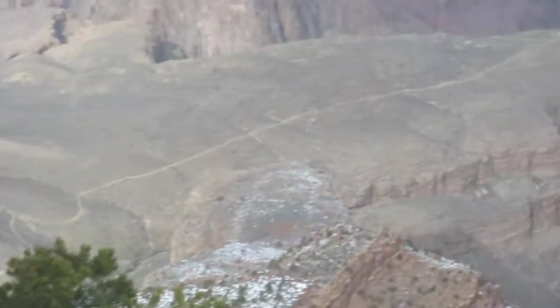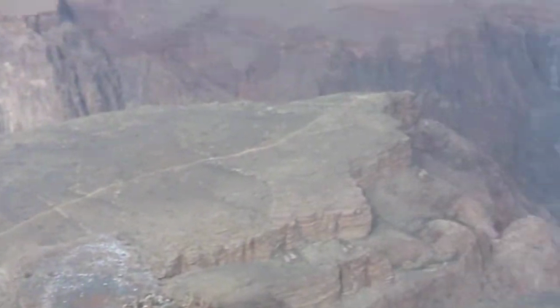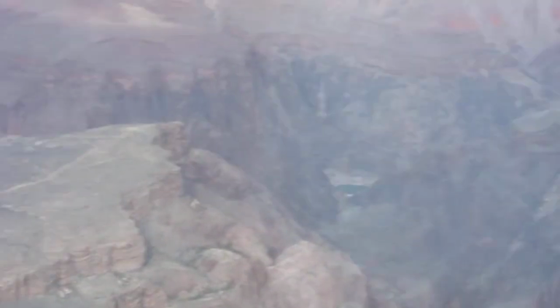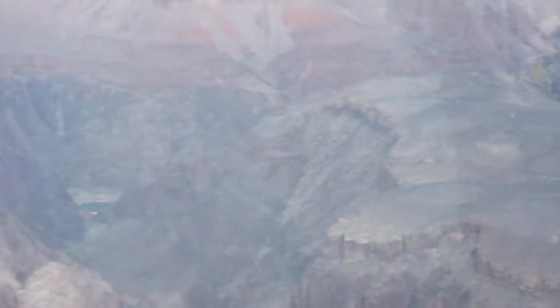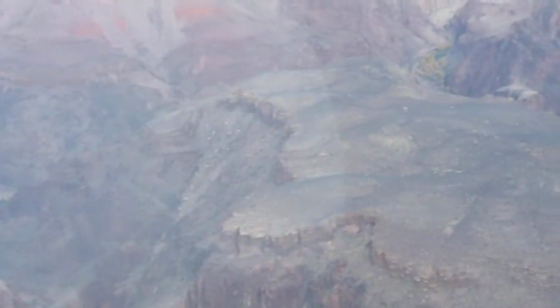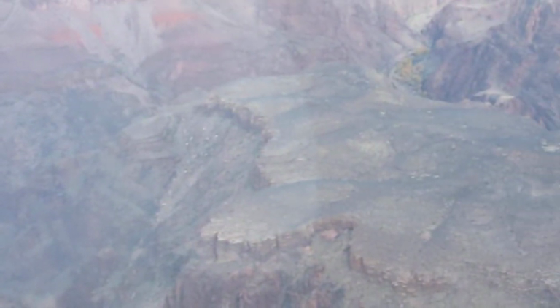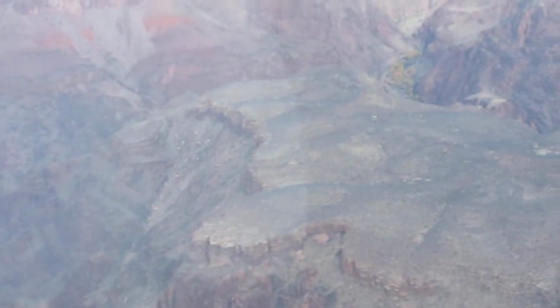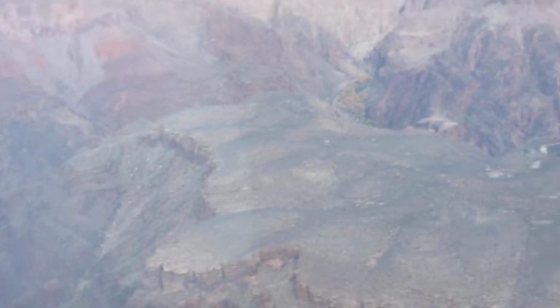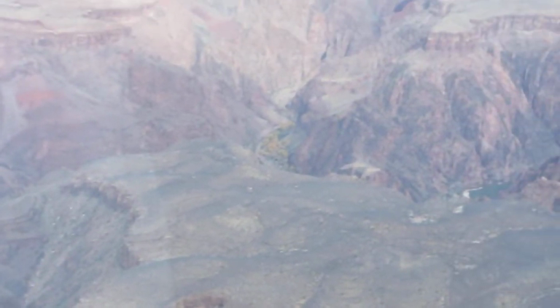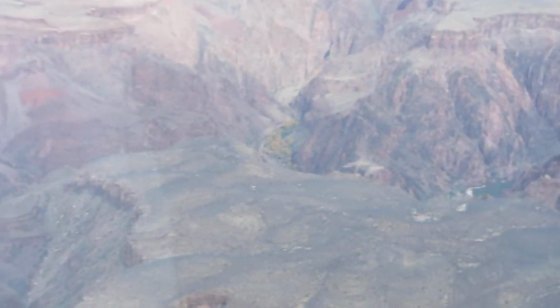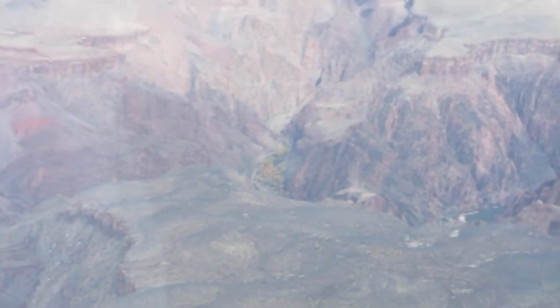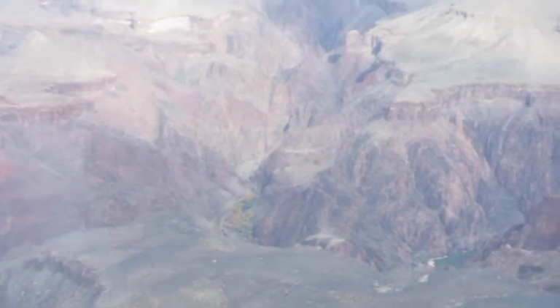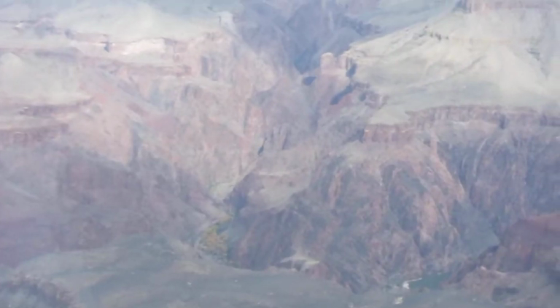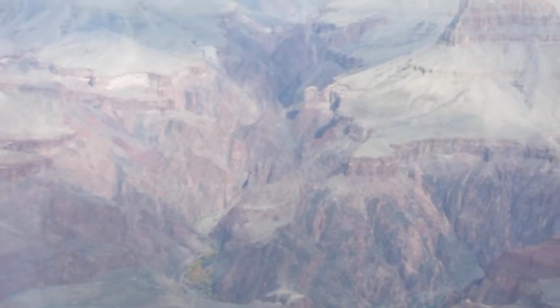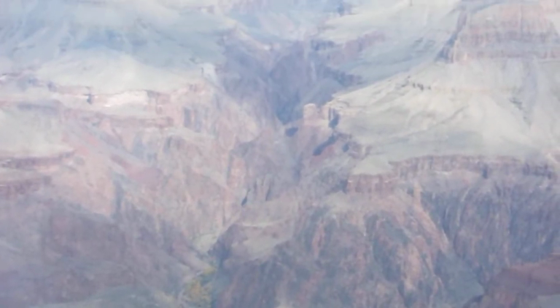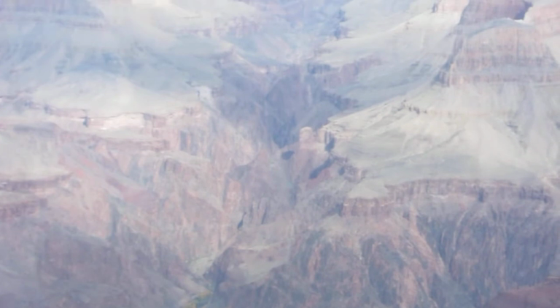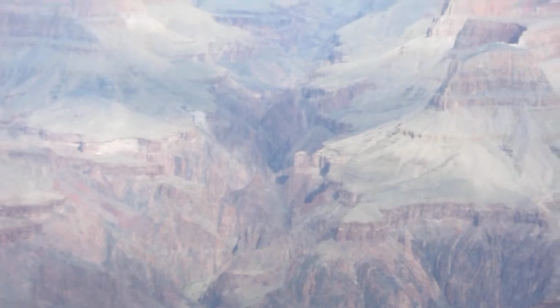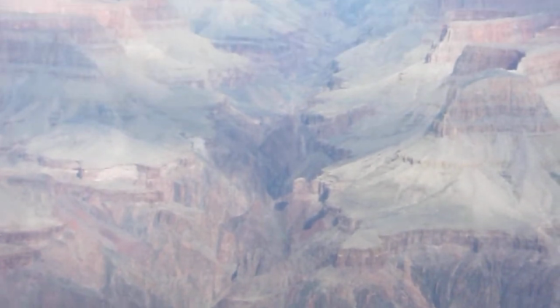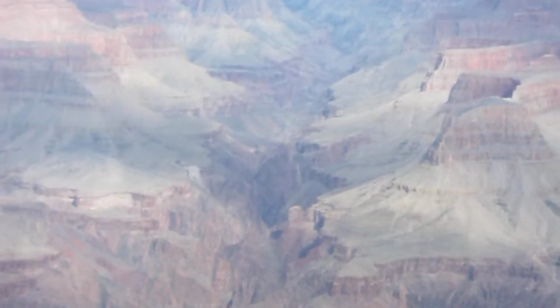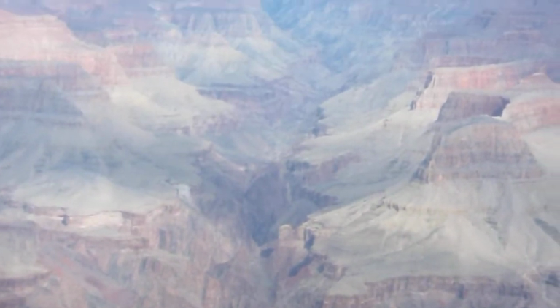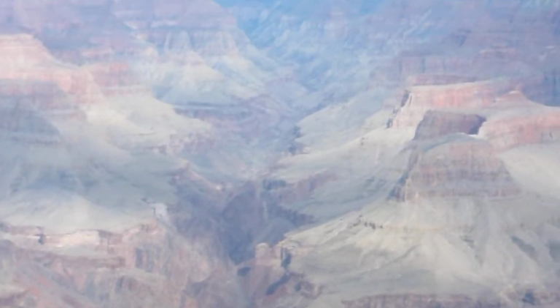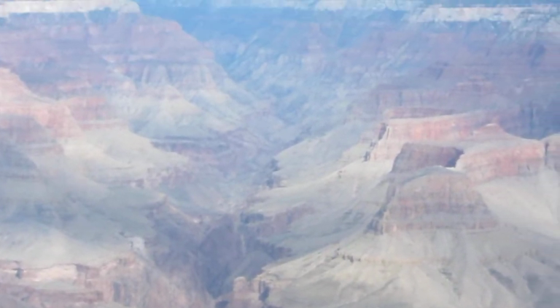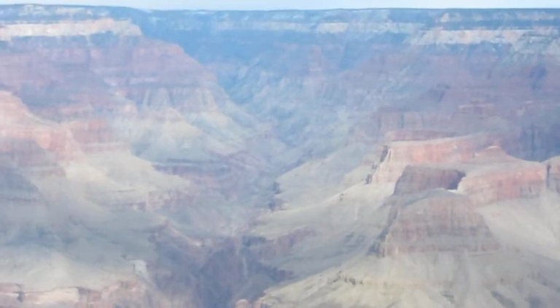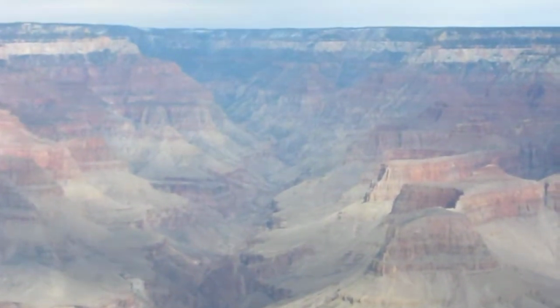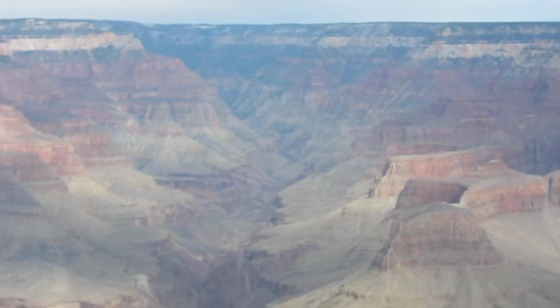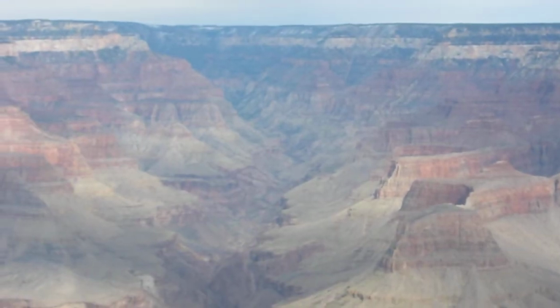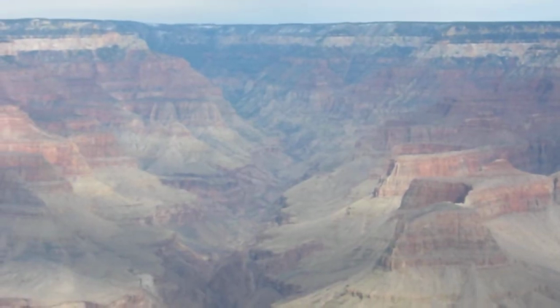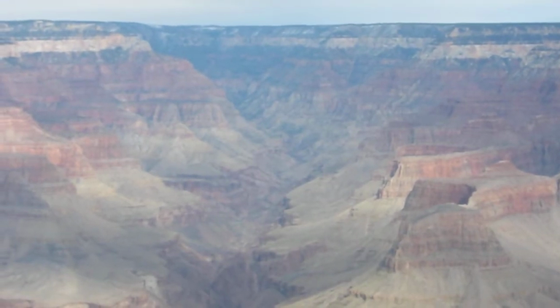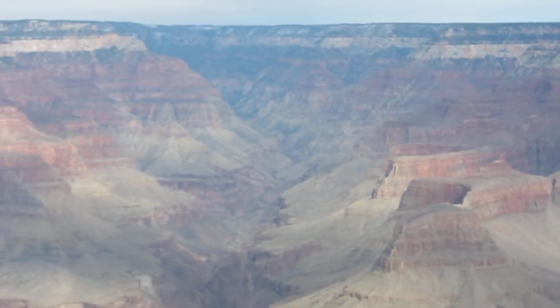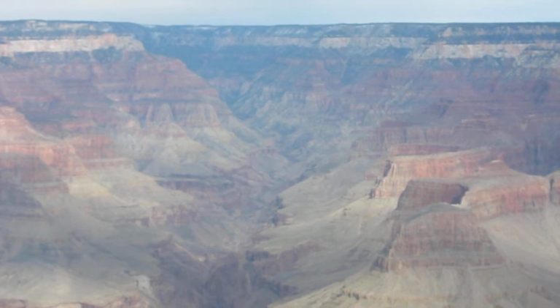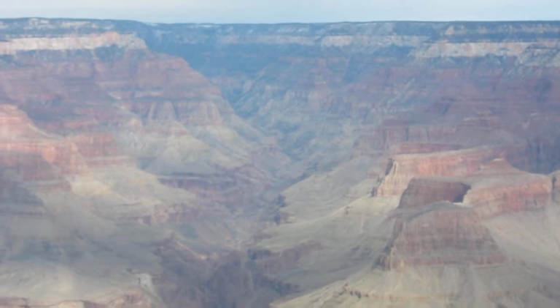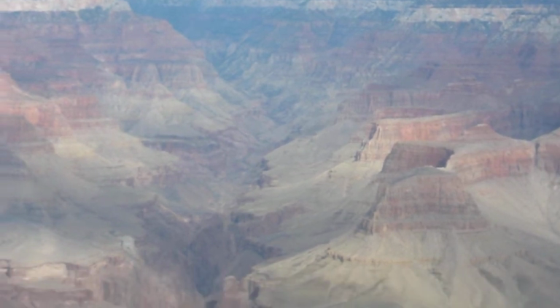And then when we went out to Ribbon Falls, we went up this canyon, all the way up into there where it turns the corner at the North Rim.